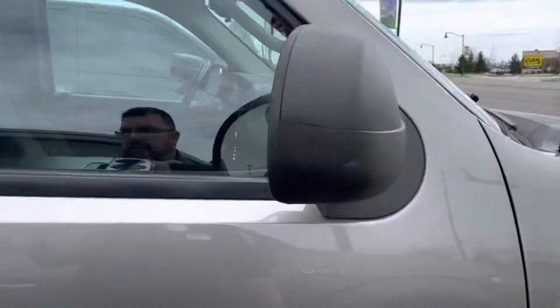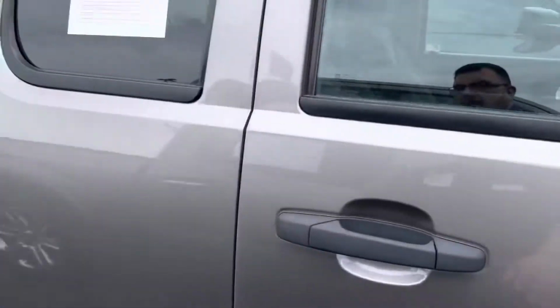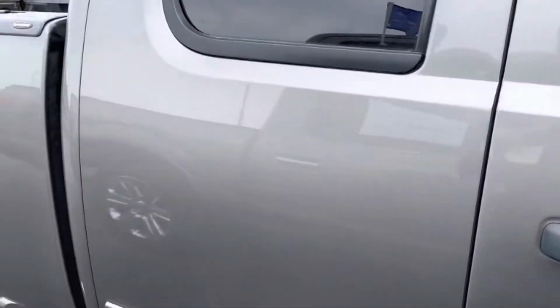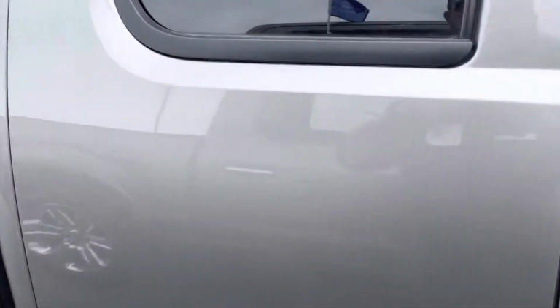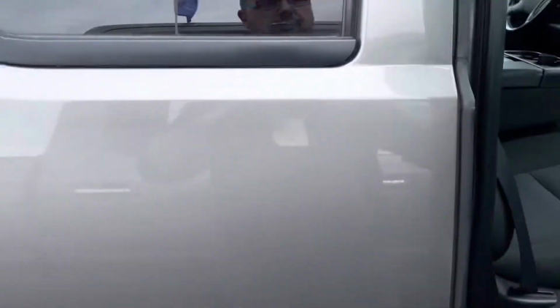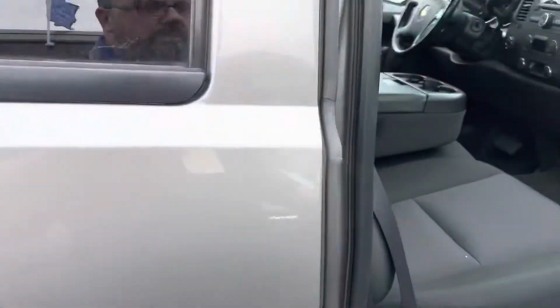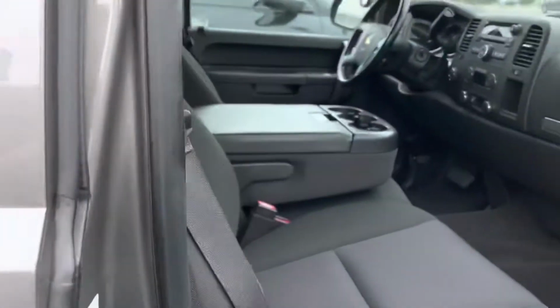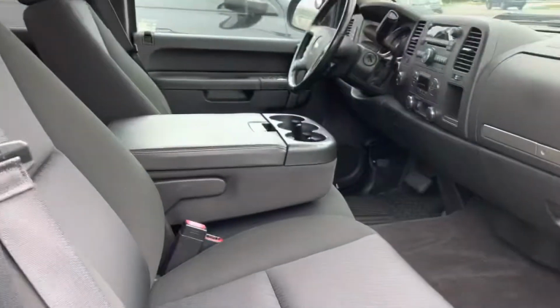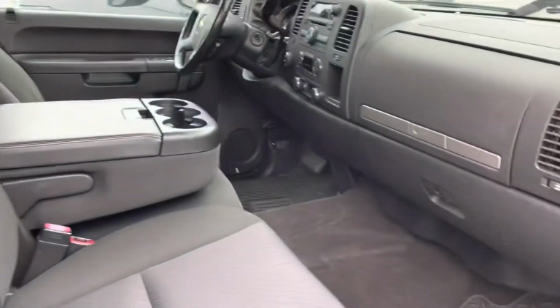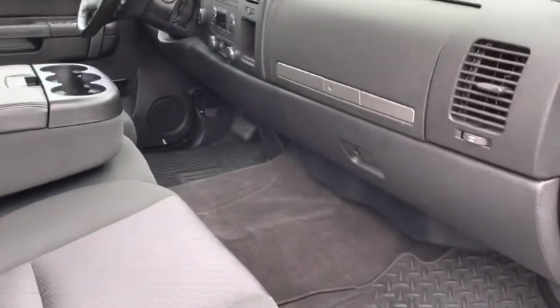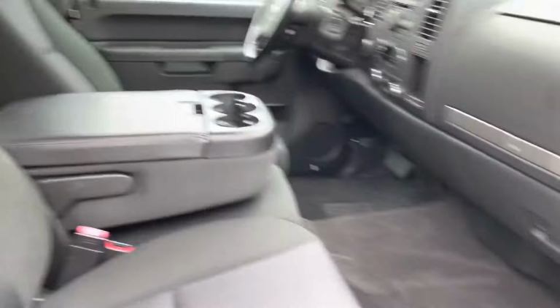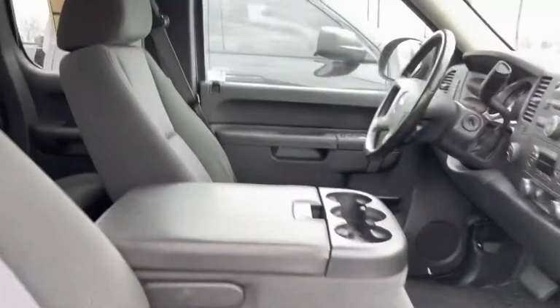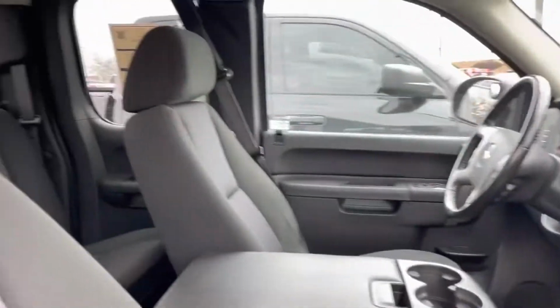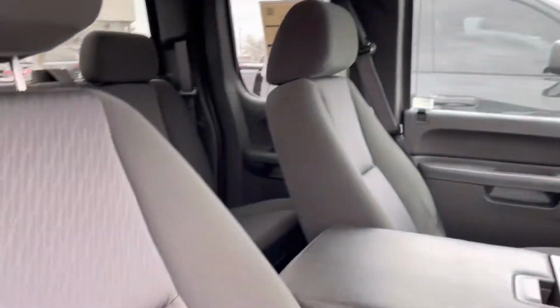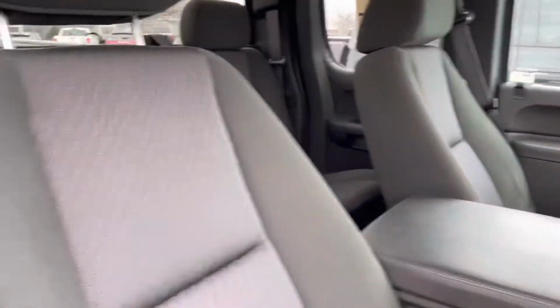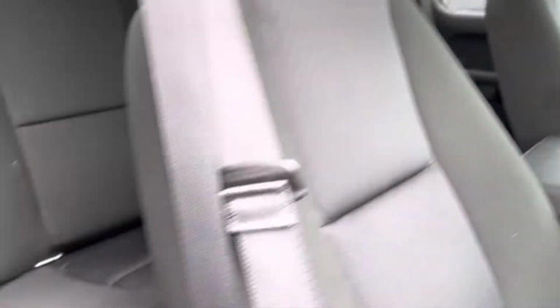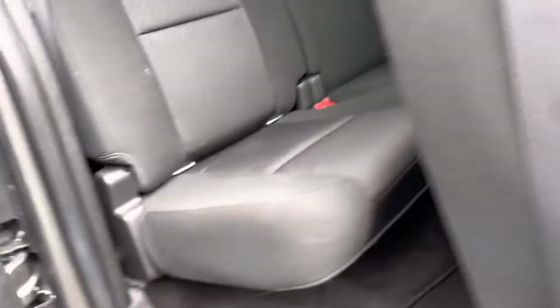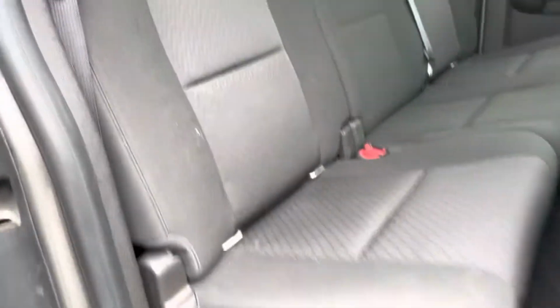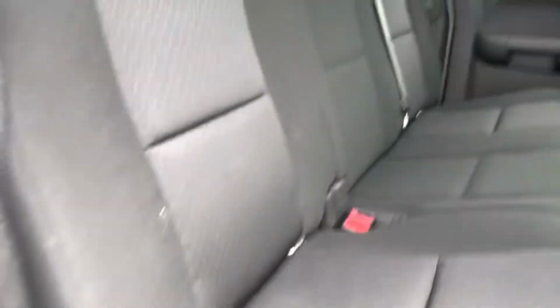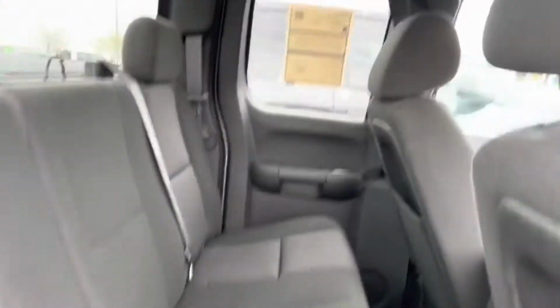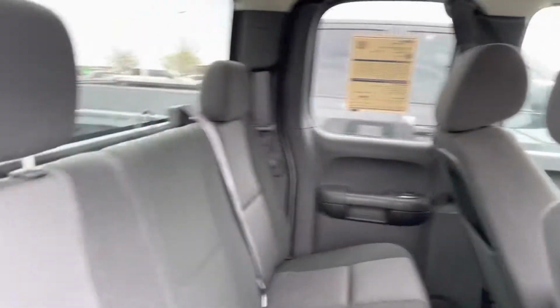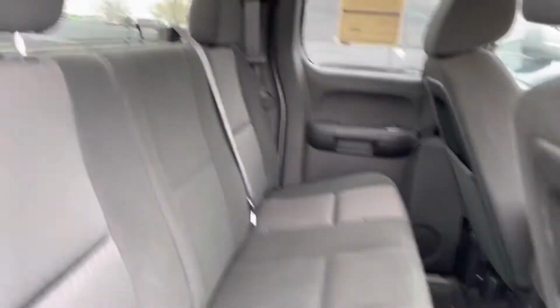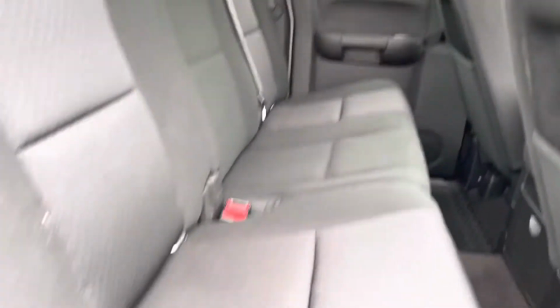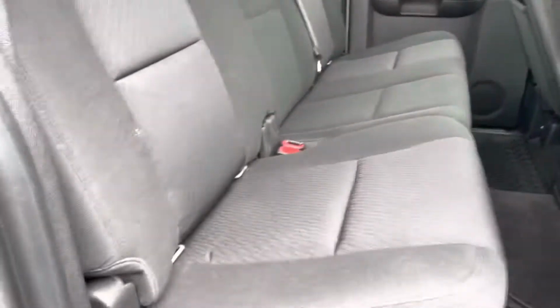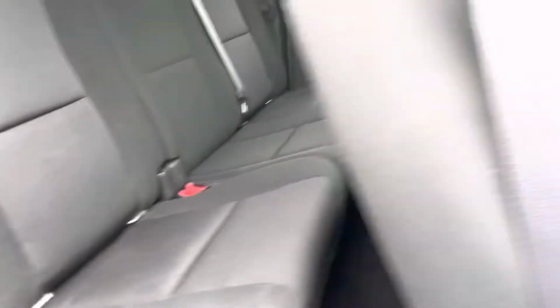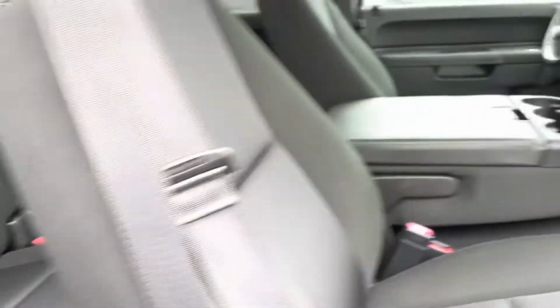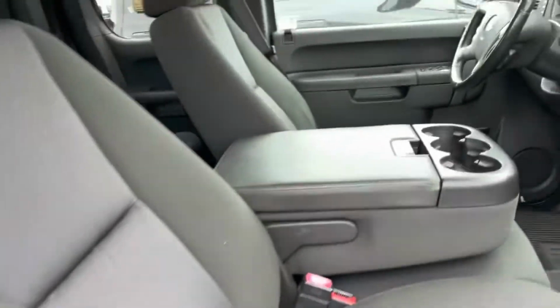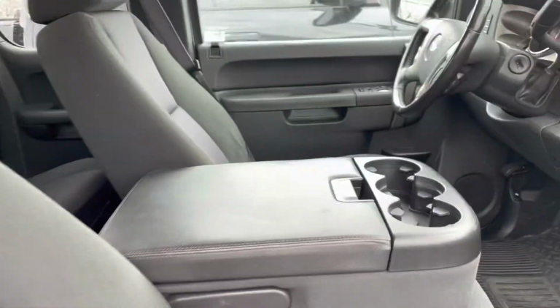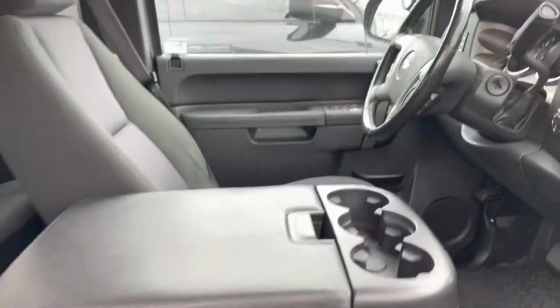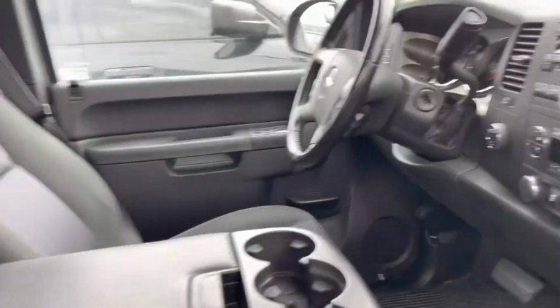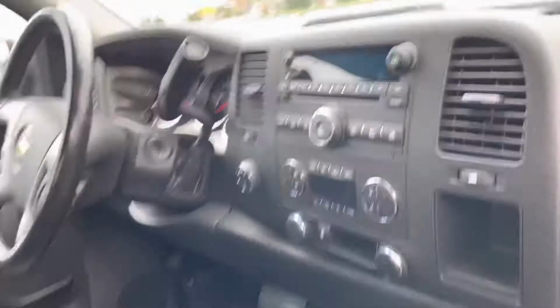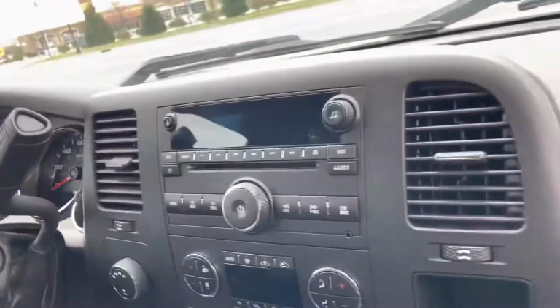Interior-wise, as you can see, it's been well taken care of — very clean interior. I didn't think it had been smoked in, but it definitely has not.